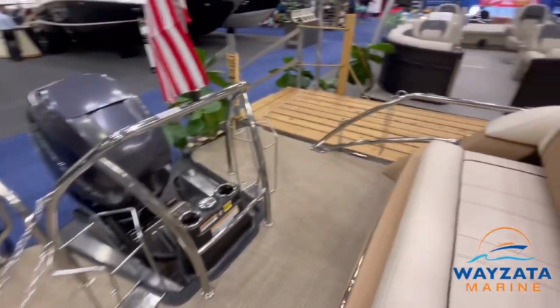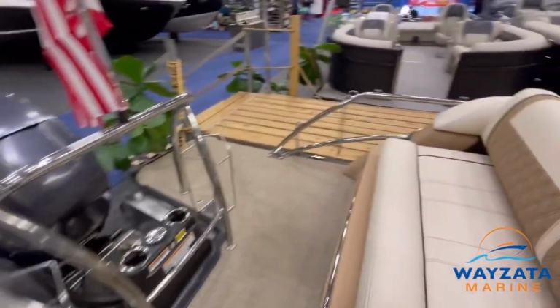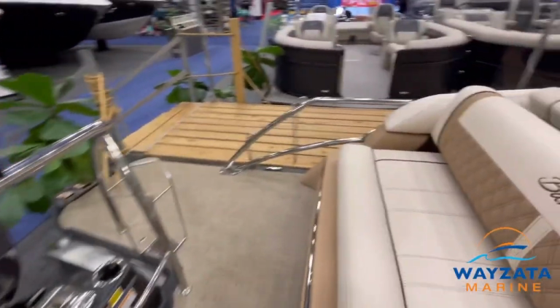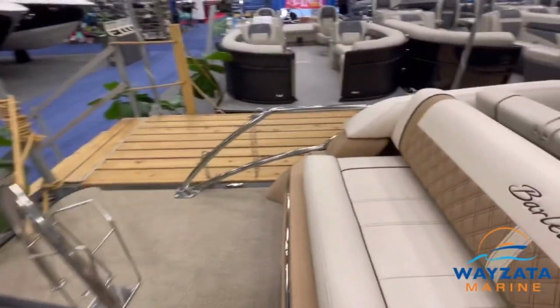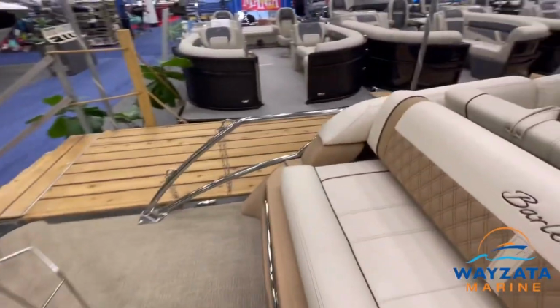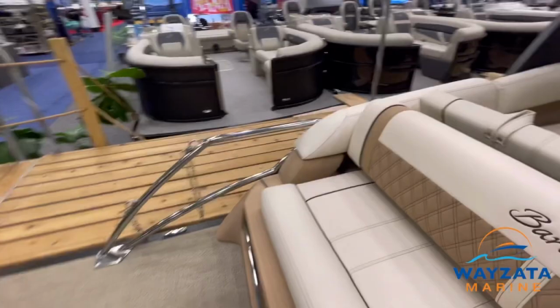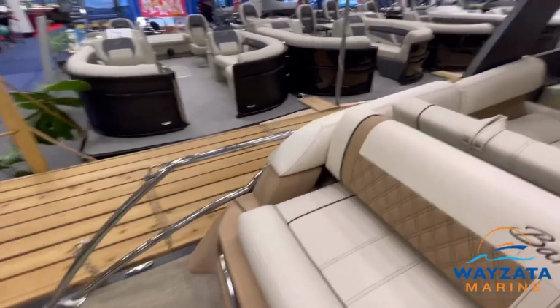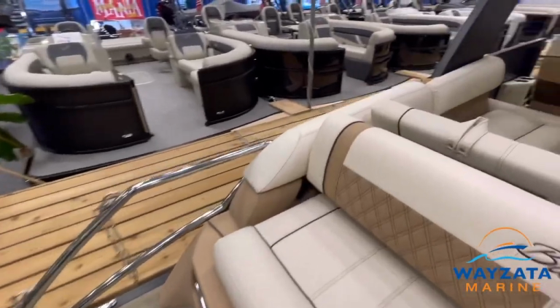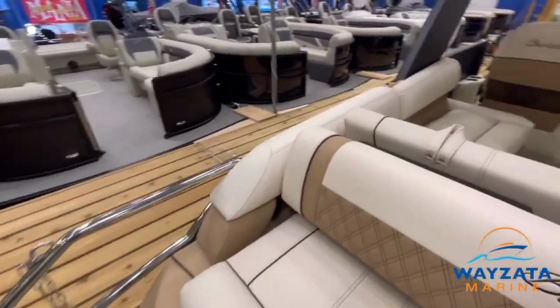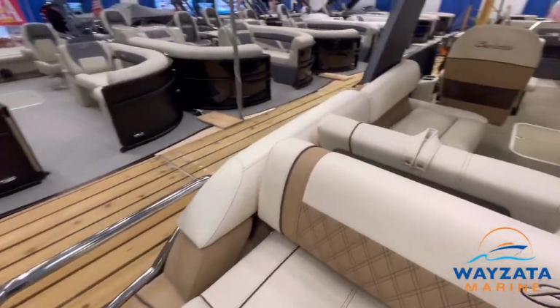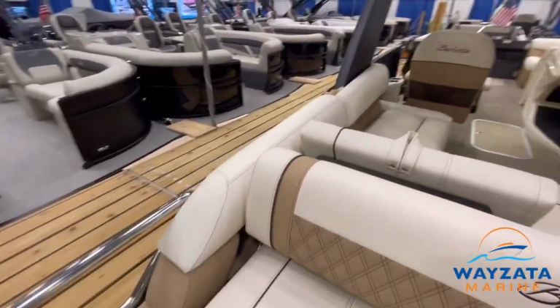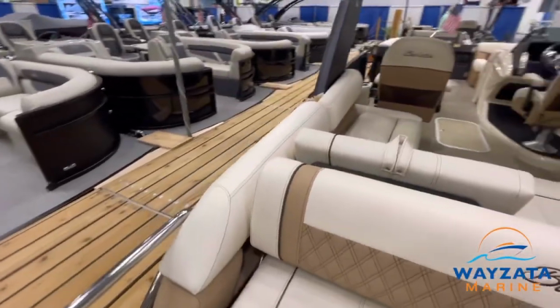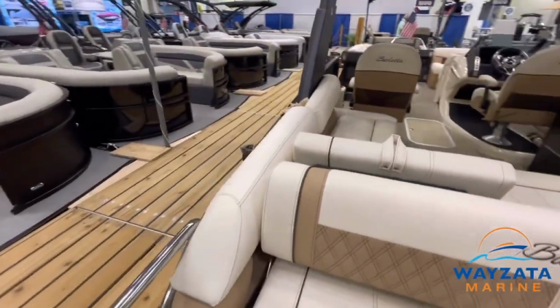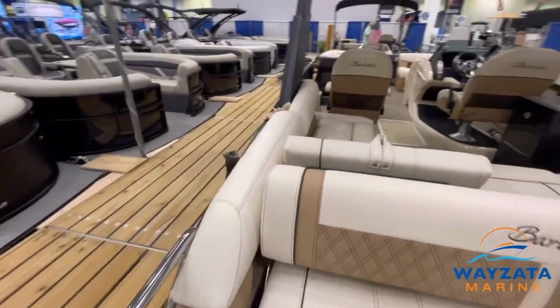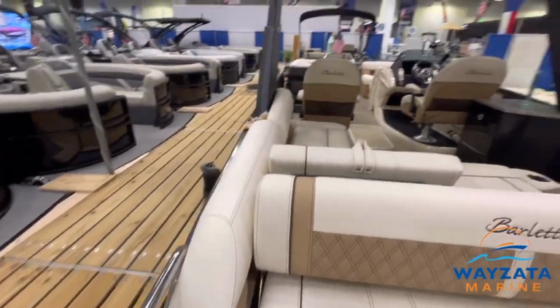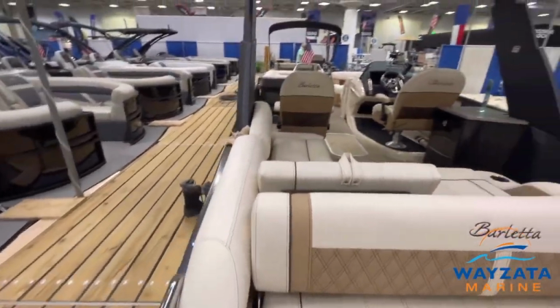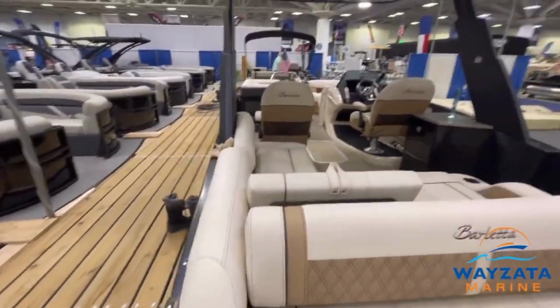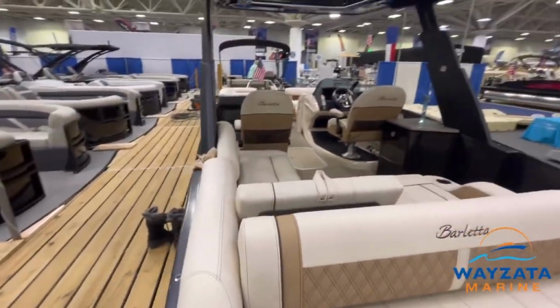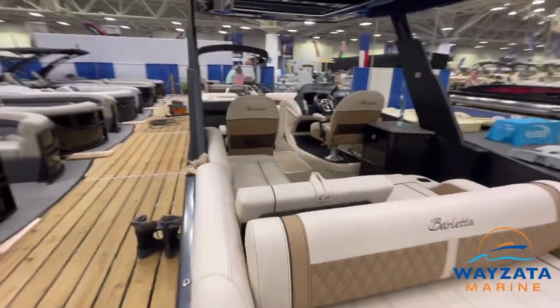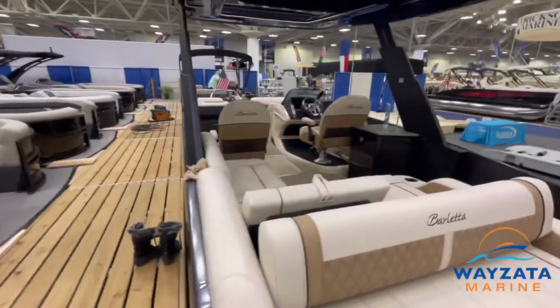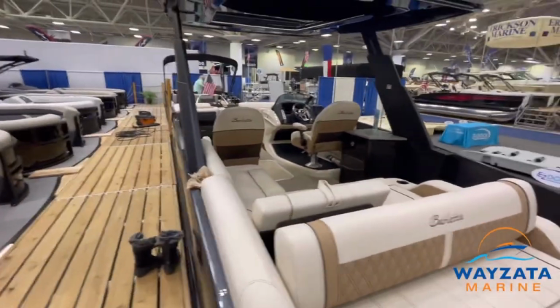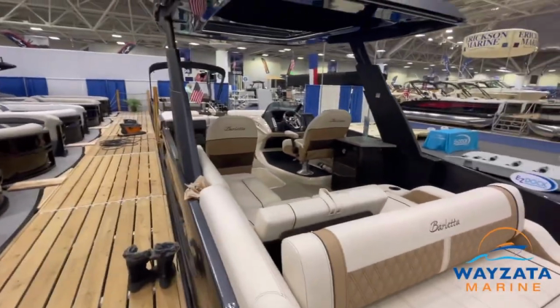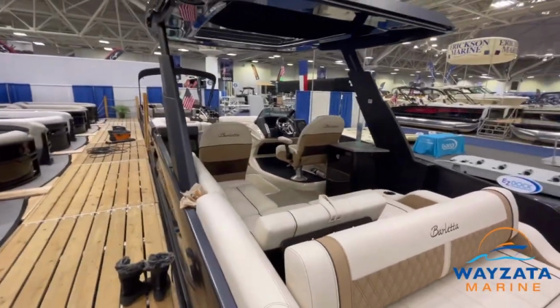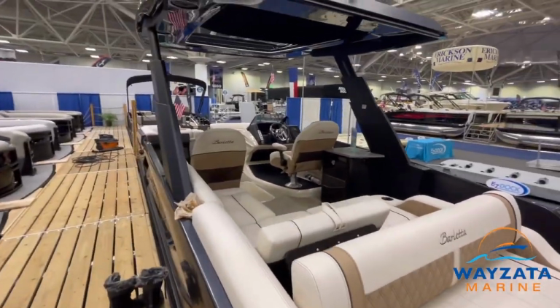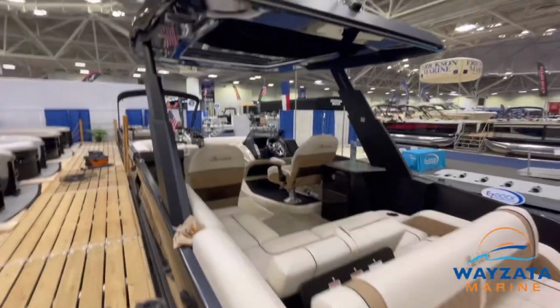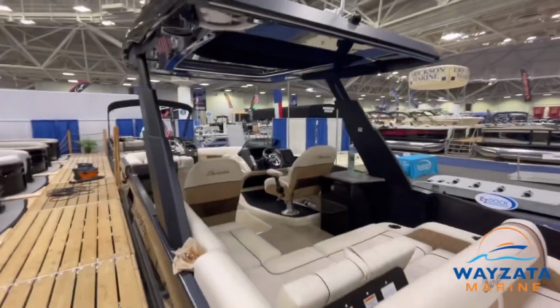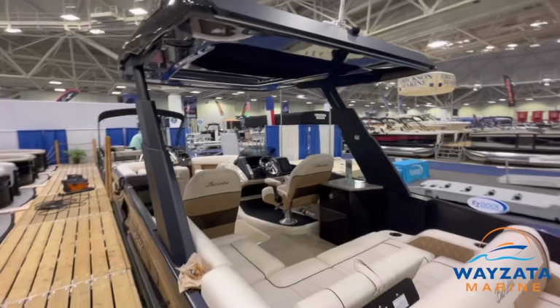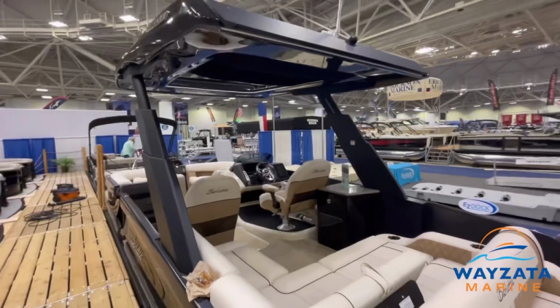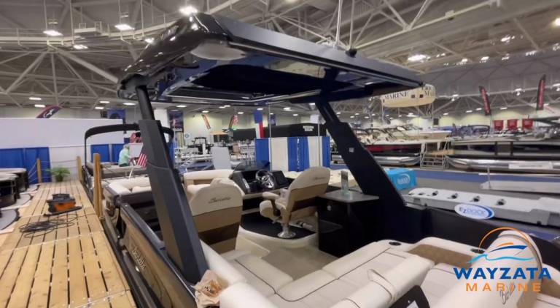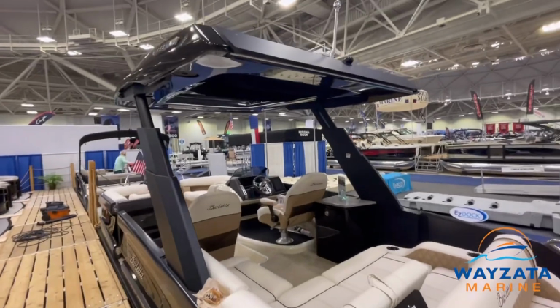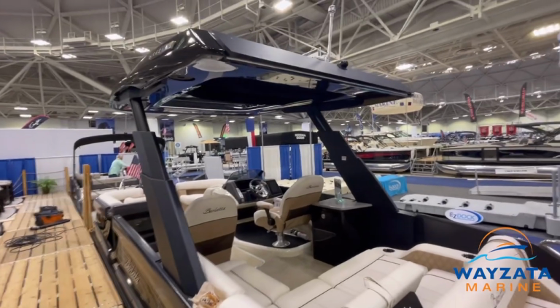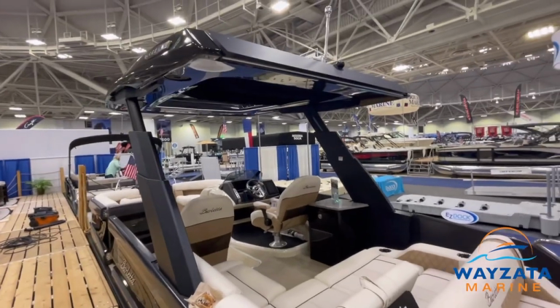So this is the Barletta 2023 Reserve. We invite you to come down to Wysetta Marine. See you next time.